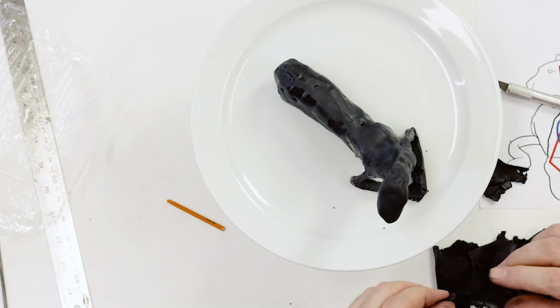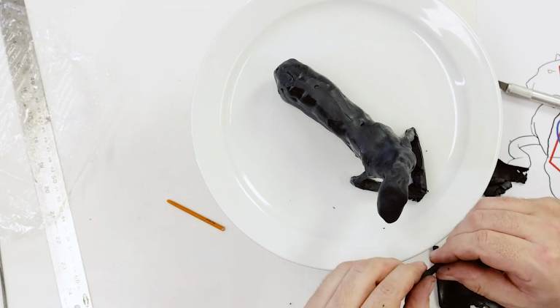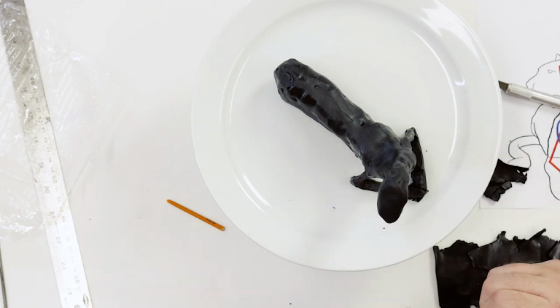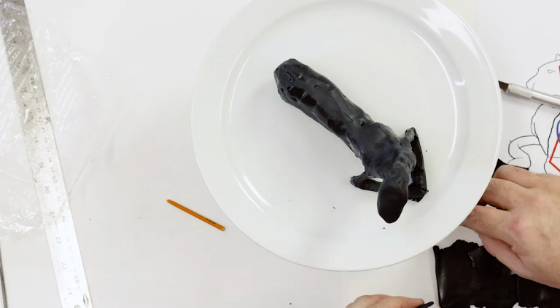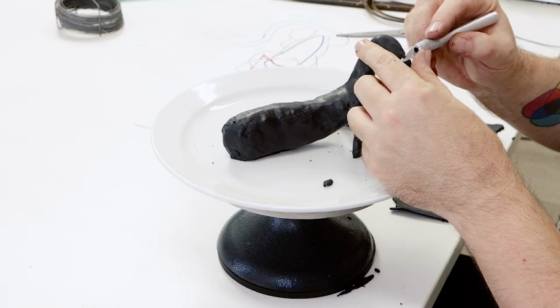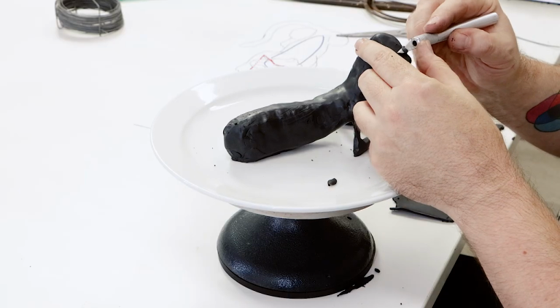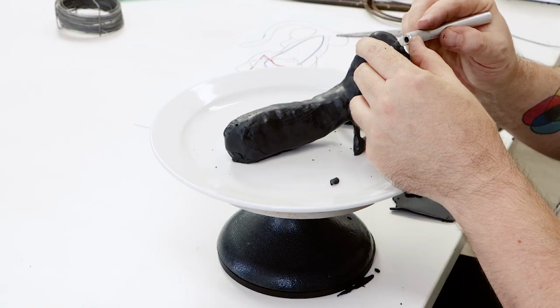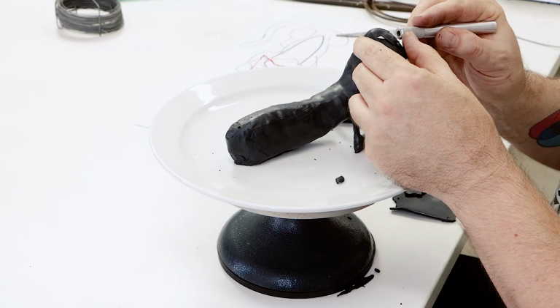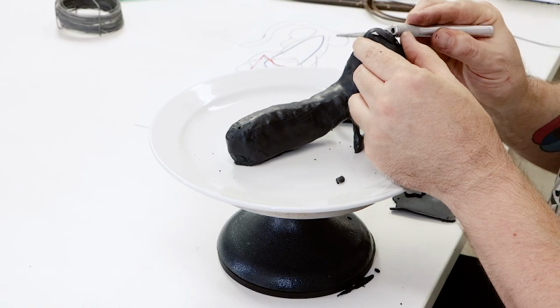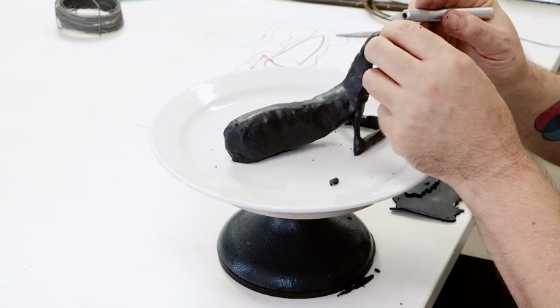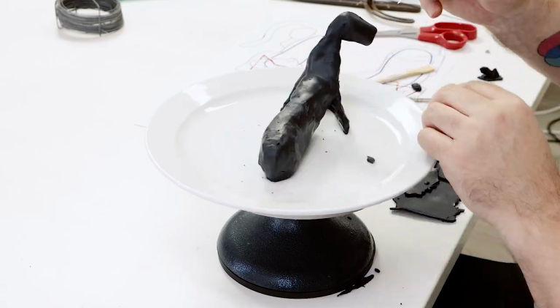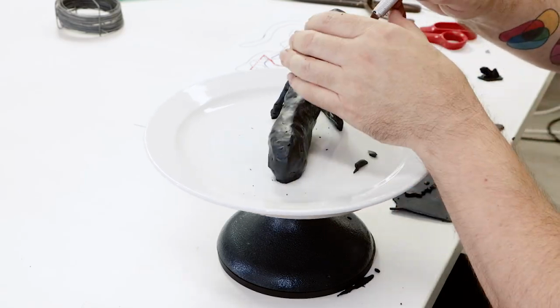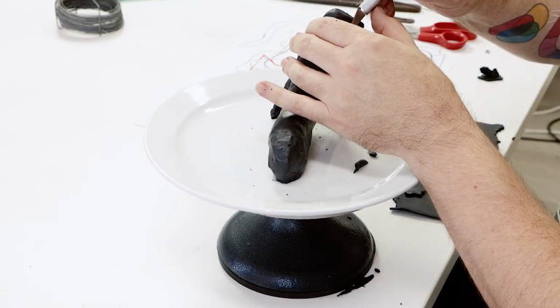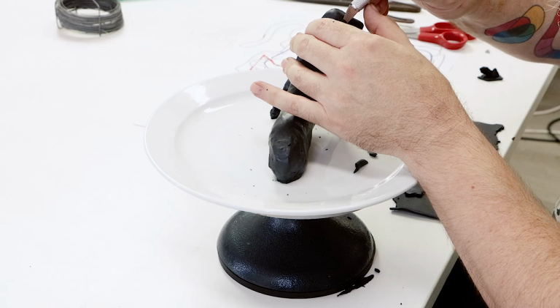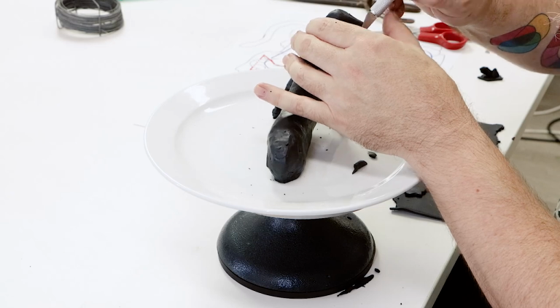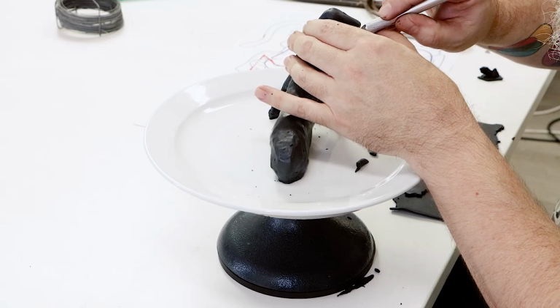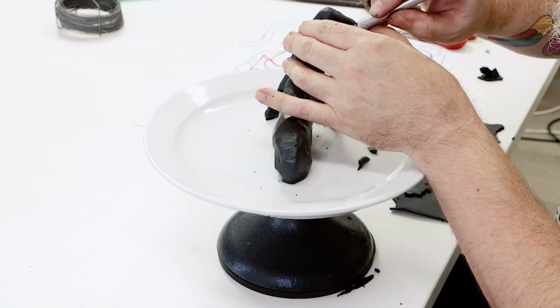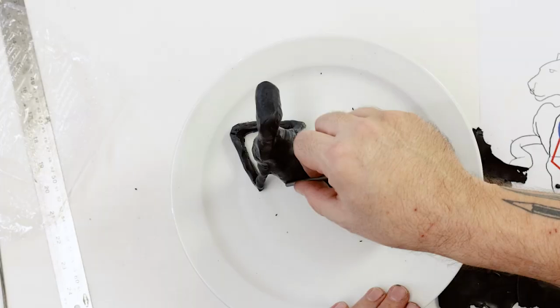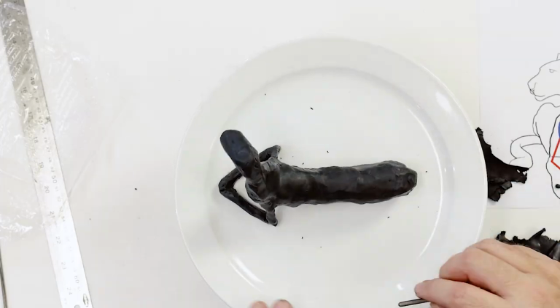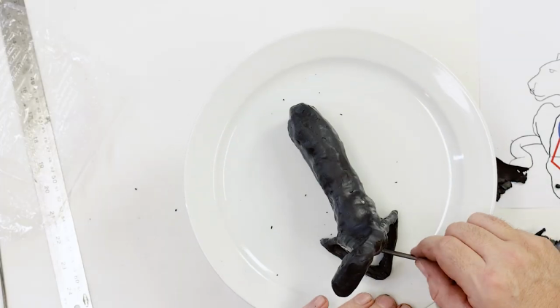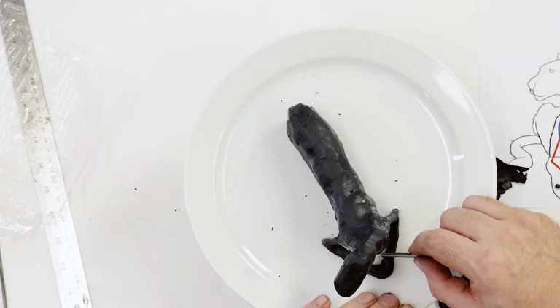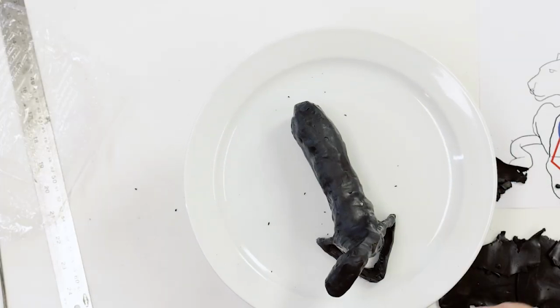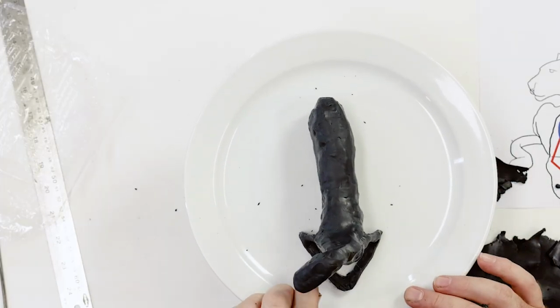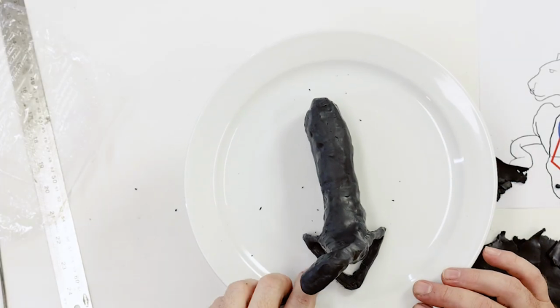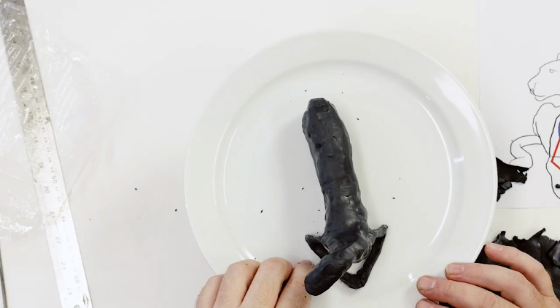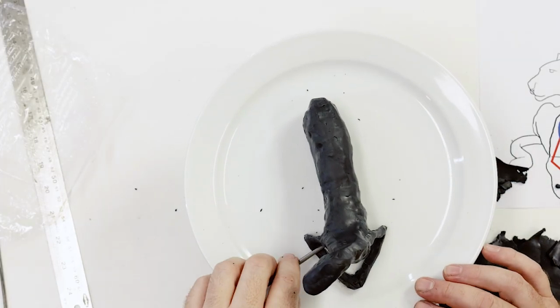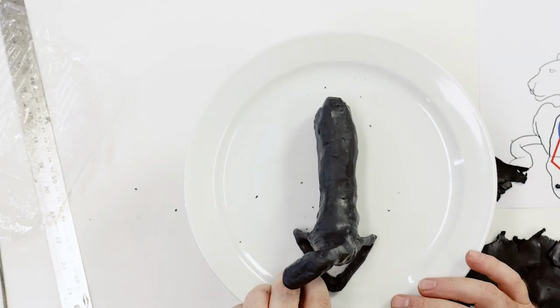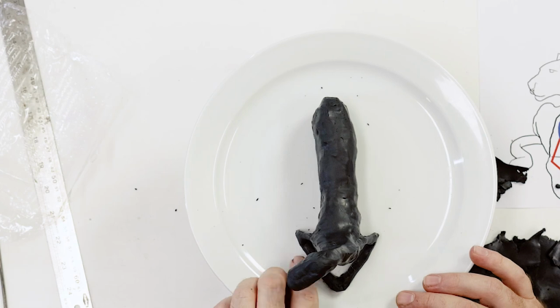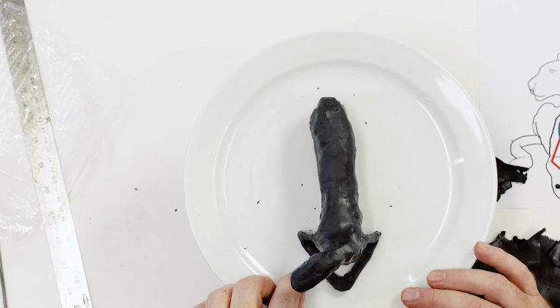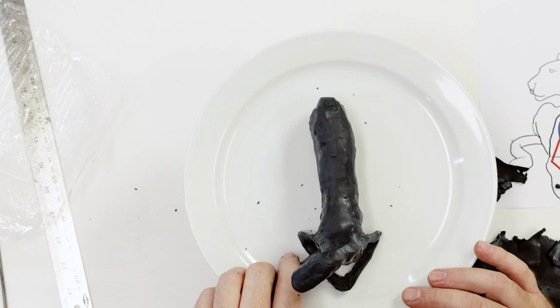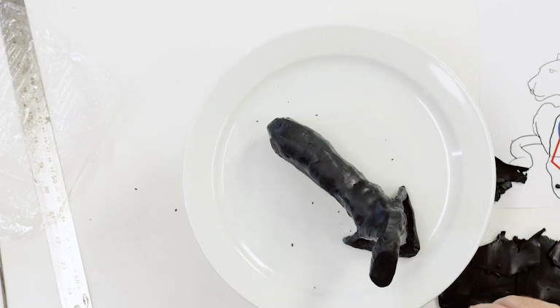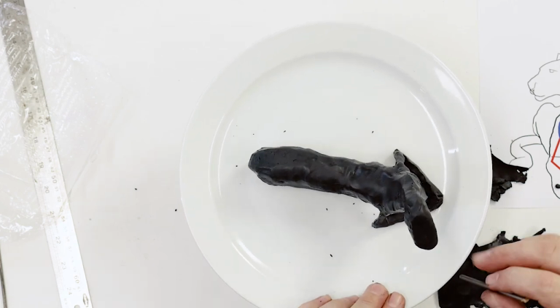This is the first stage — we can now bake the armature for one hour at 130 degrees Celsius, and that's 266 degrees Fahrenheit for our American friends.